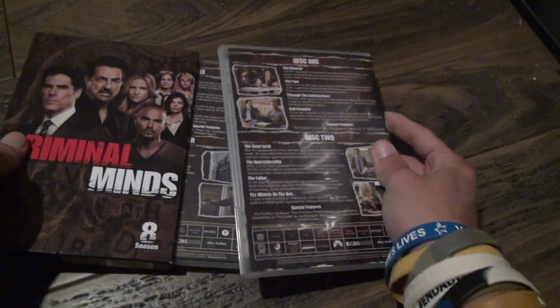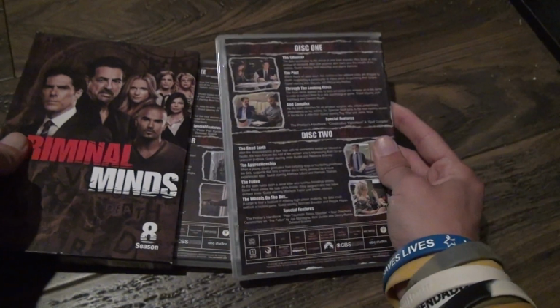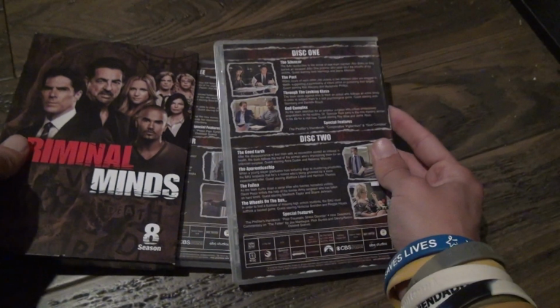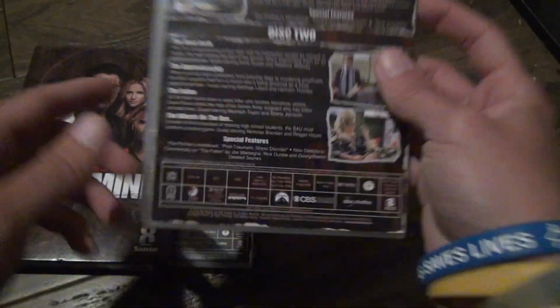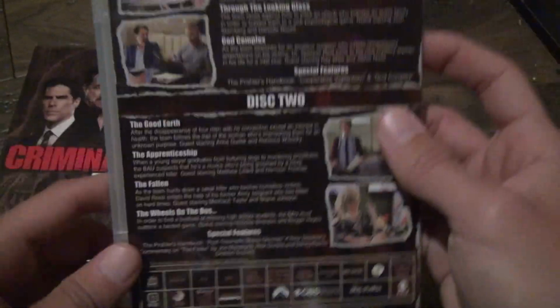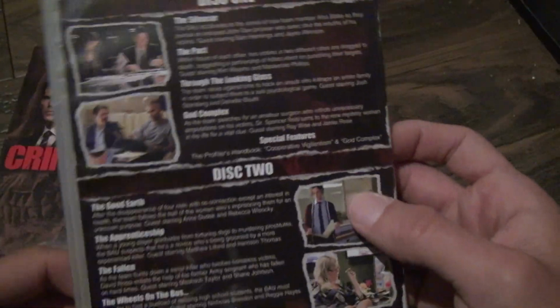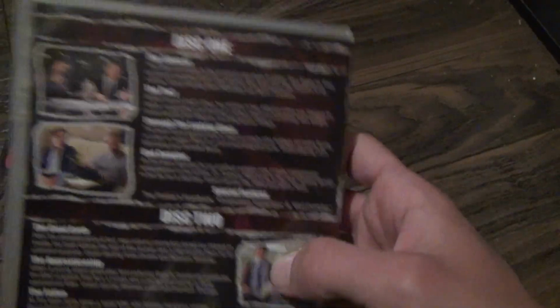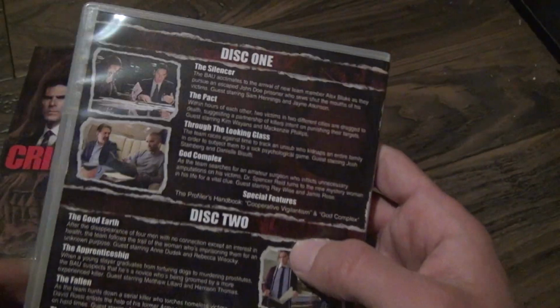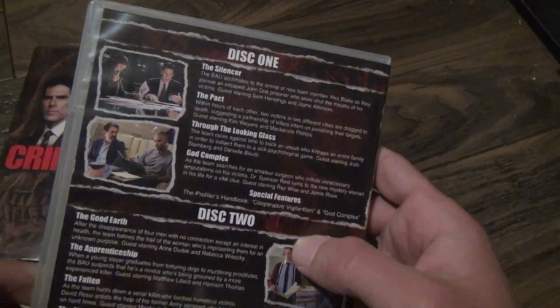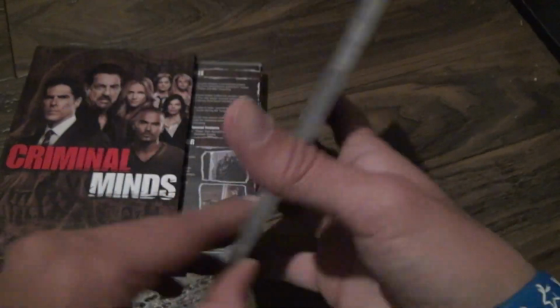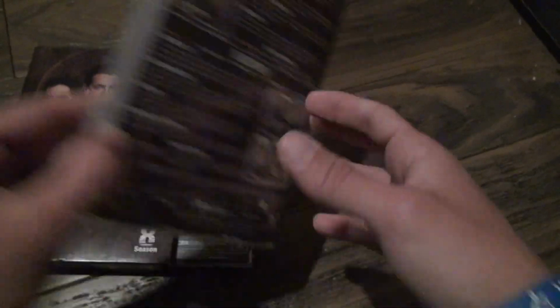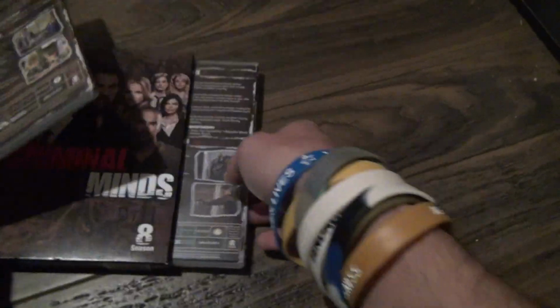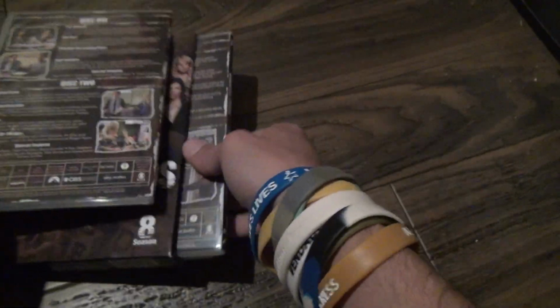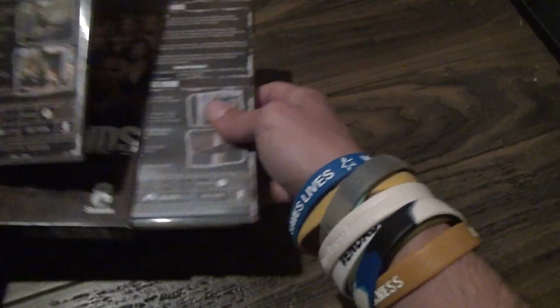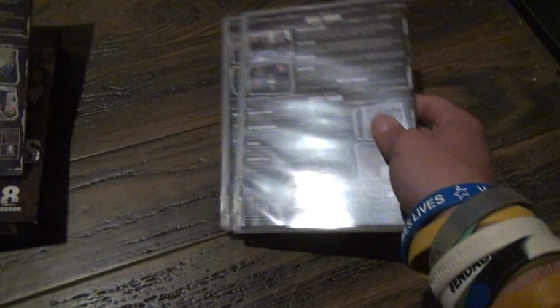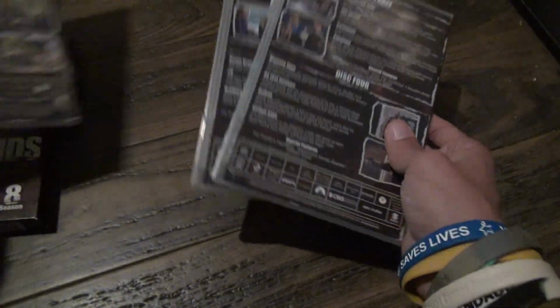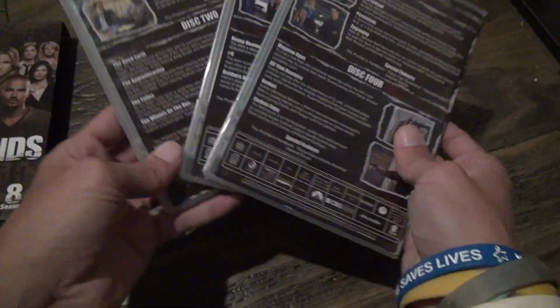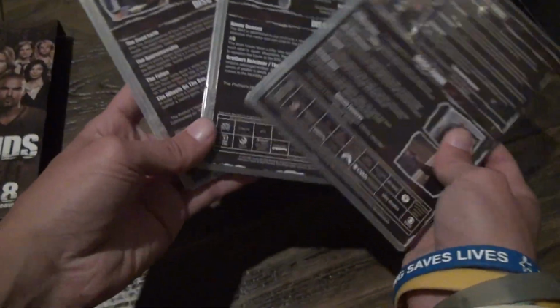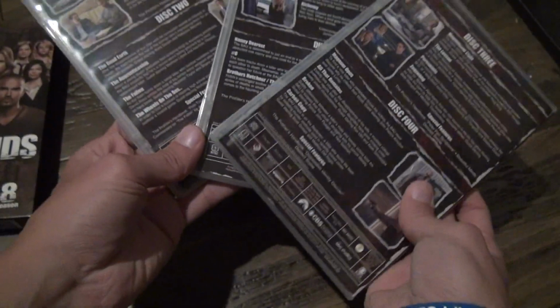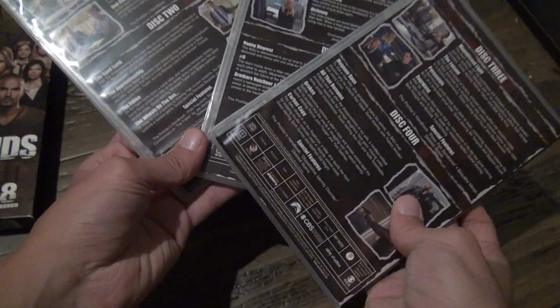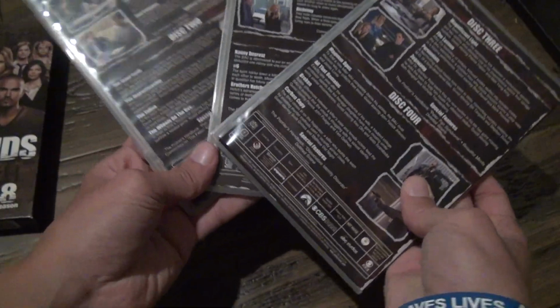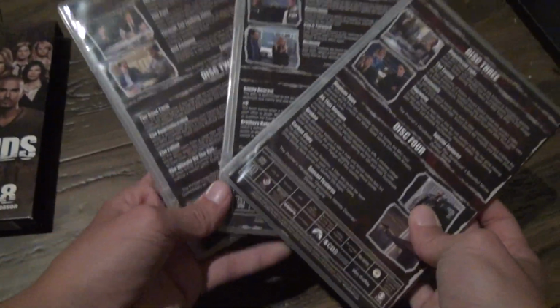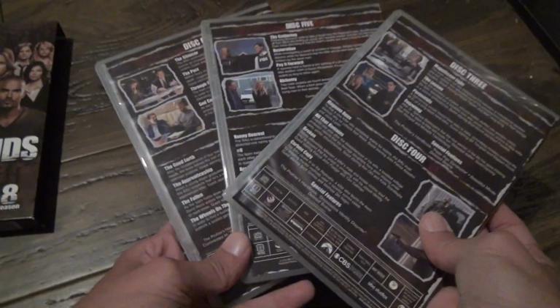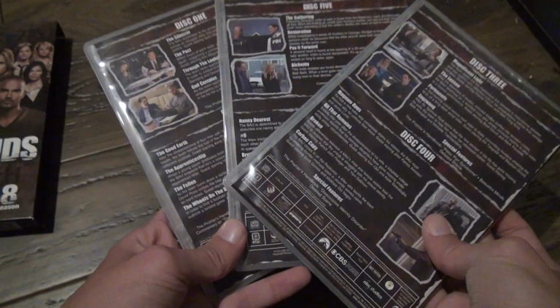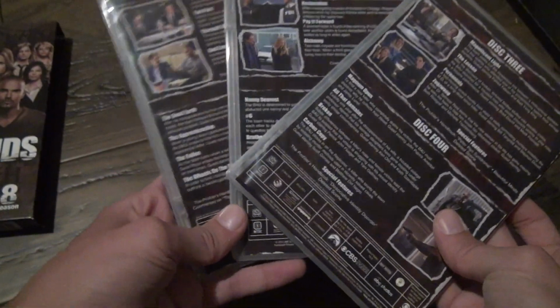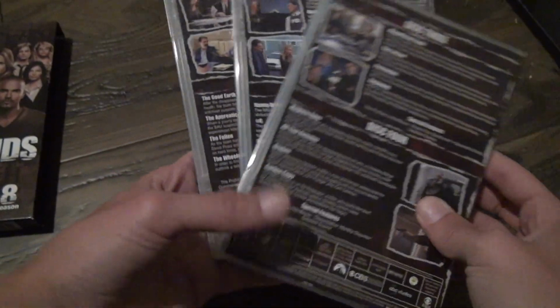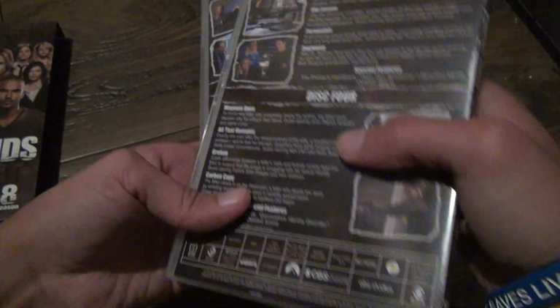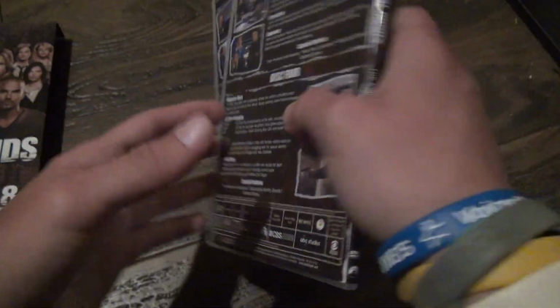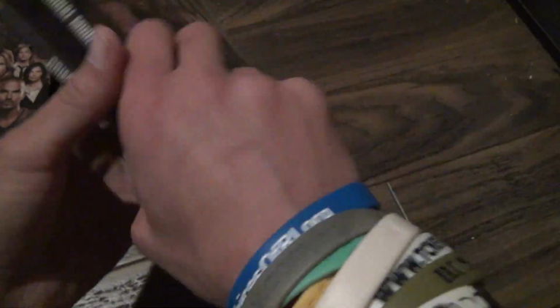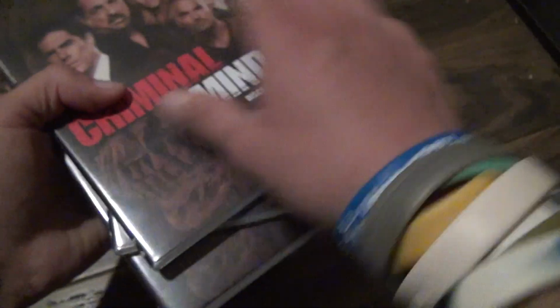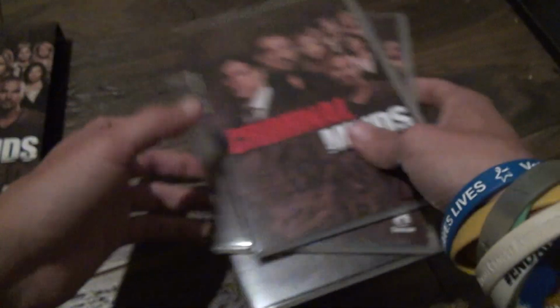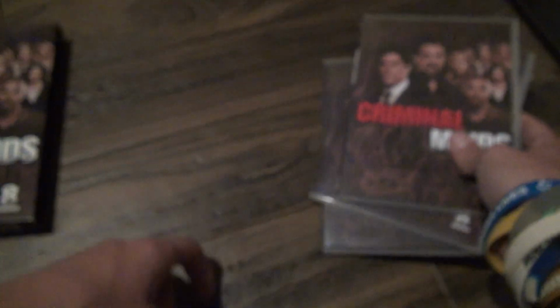Season 1, disc 1, 2. I'm not going to show you all the guides — I never do. I just show you what it looks like in the back. We'd be here forever if I looked at each and every episode description.